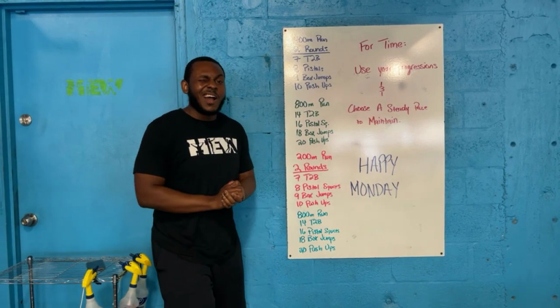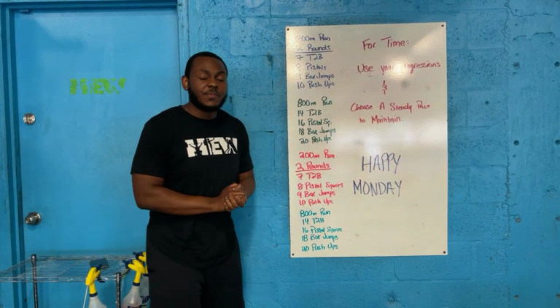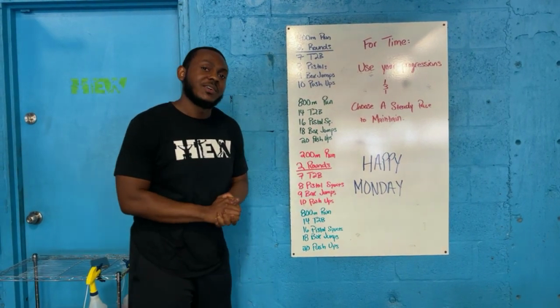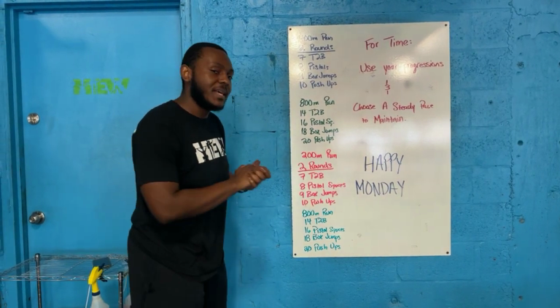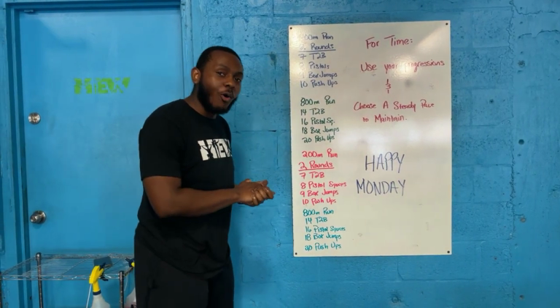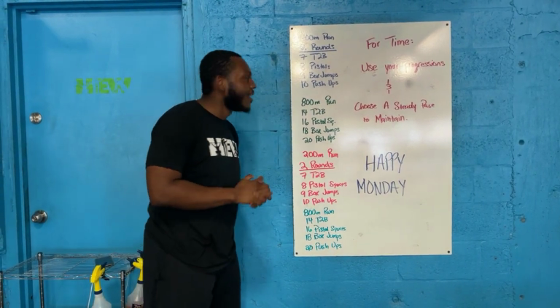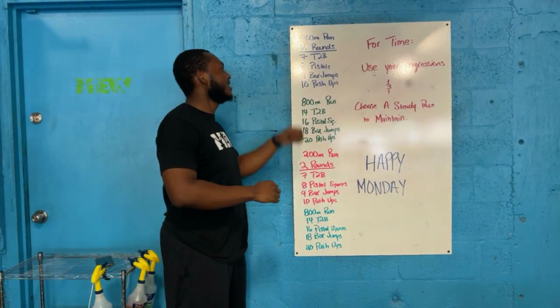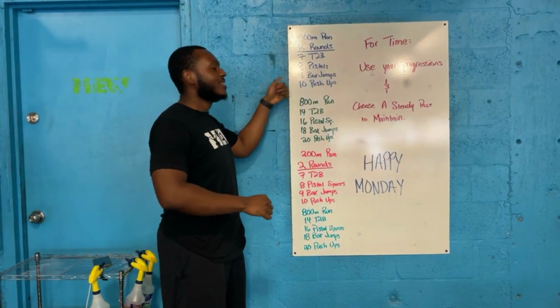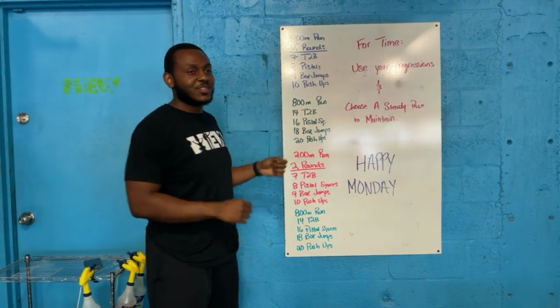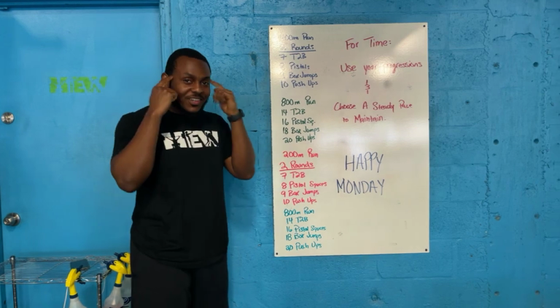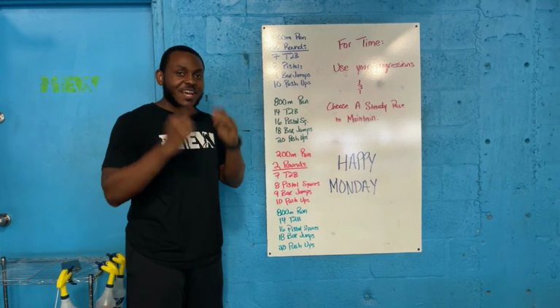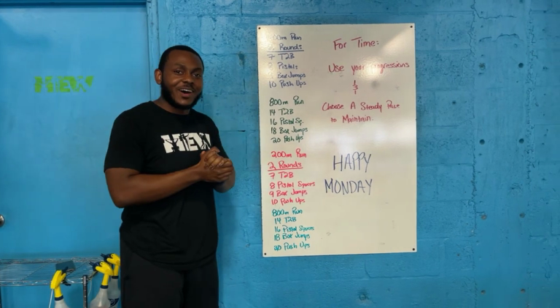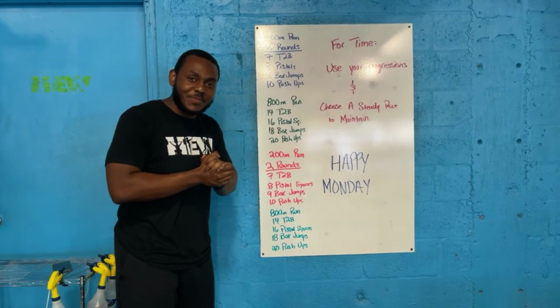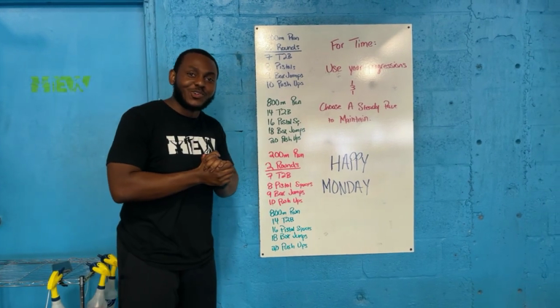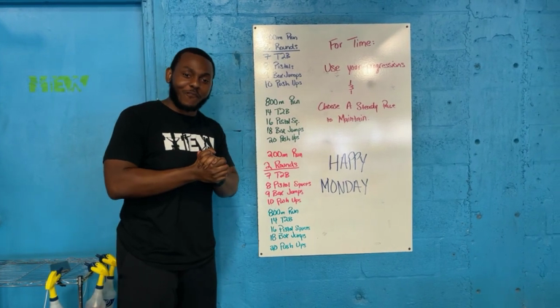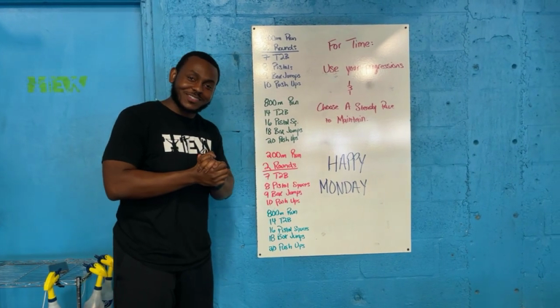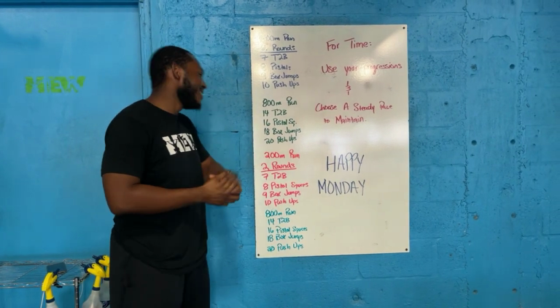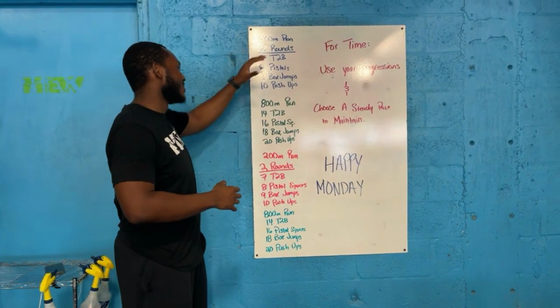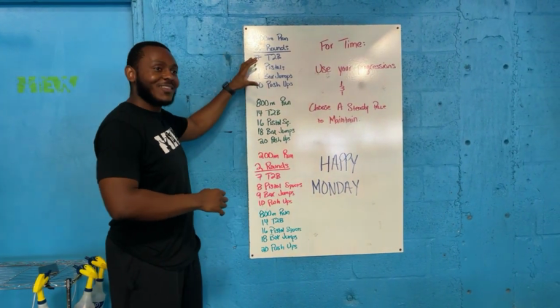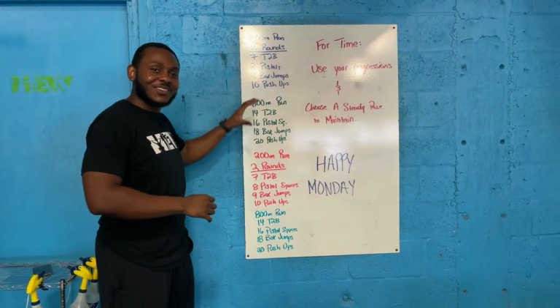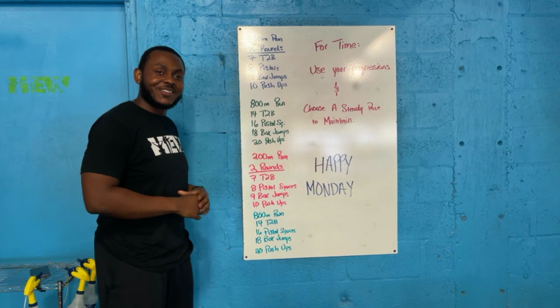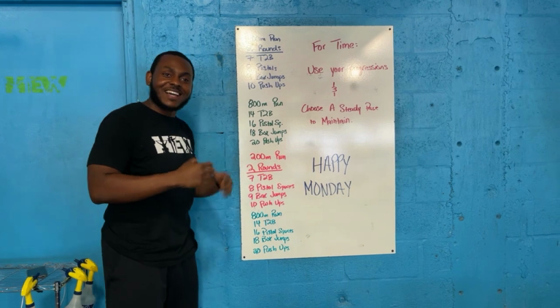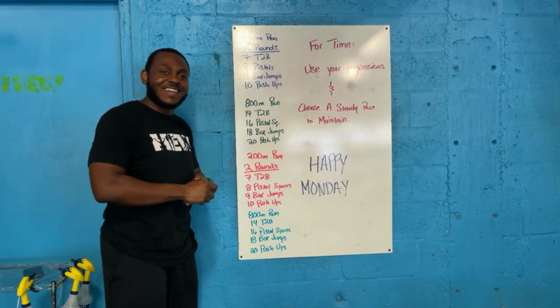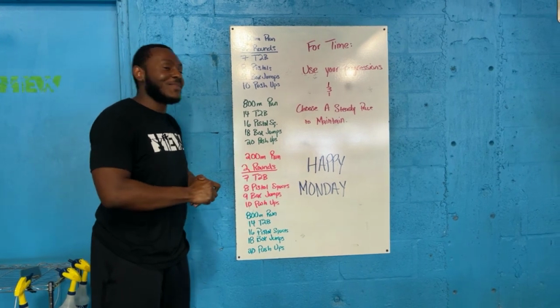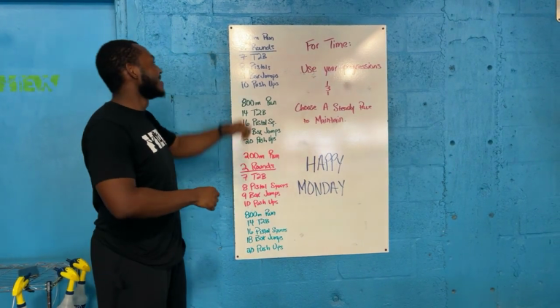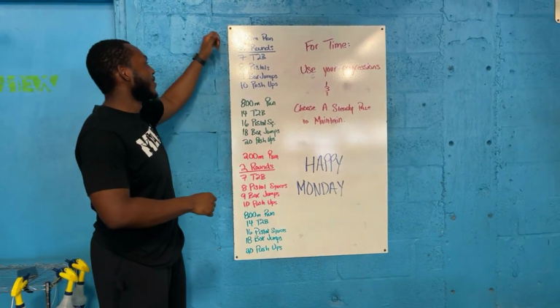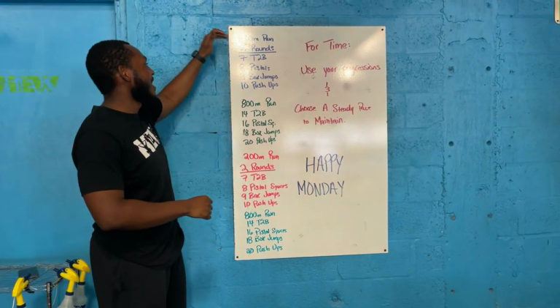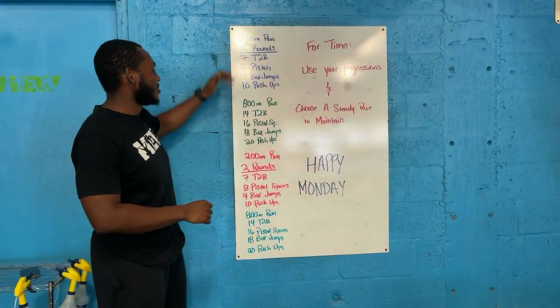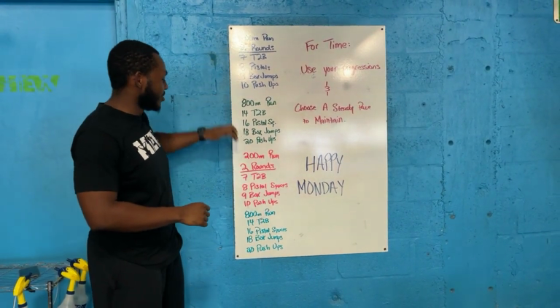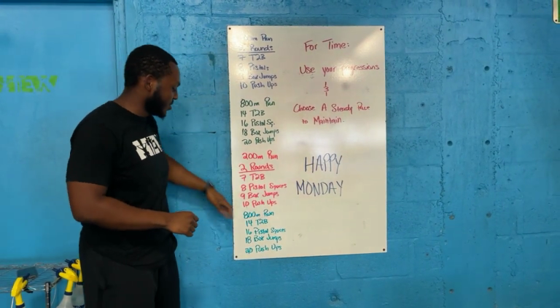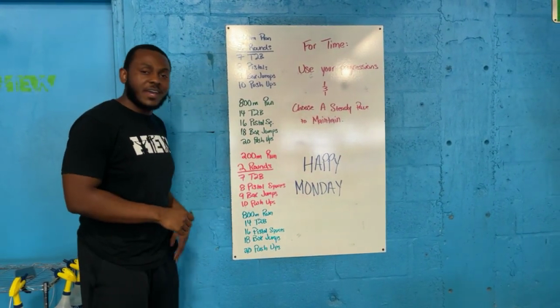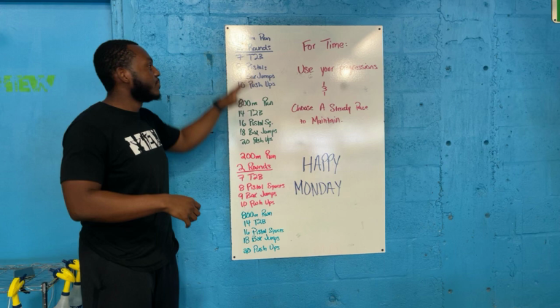All right, good people, you got a big old laundry list here. Make sure you turn on your listening ears. You got some running rounds — stay in the game. For your runs you got a 400, 800, 200, 800.